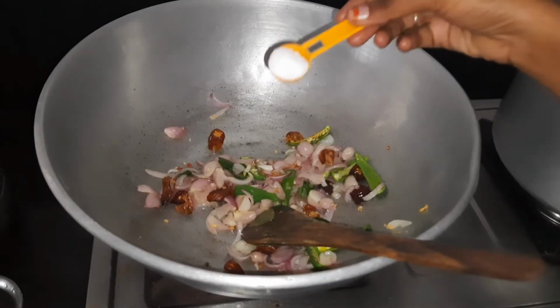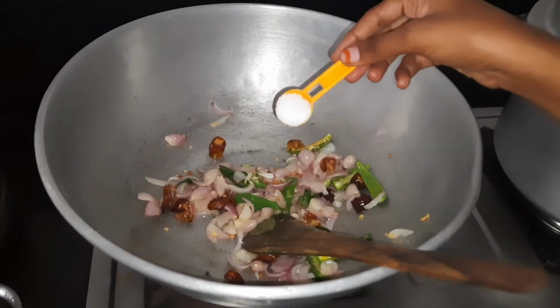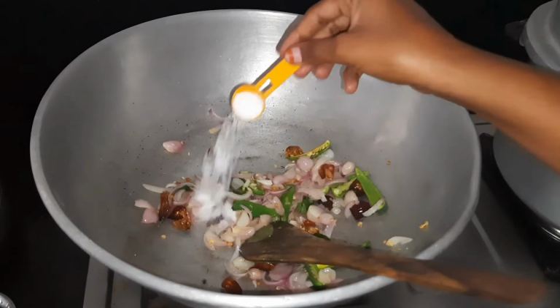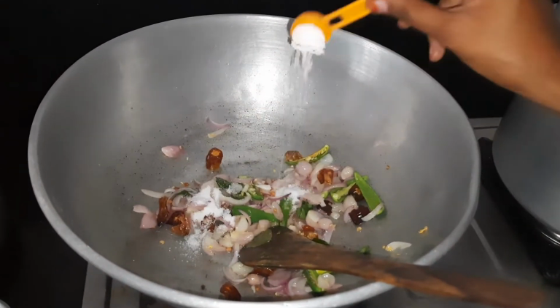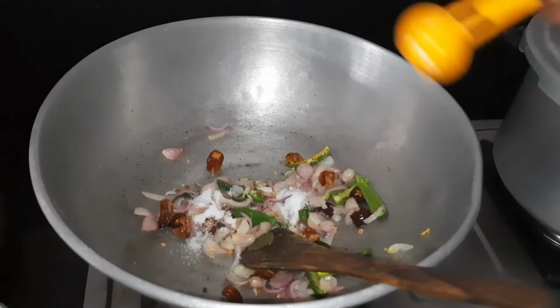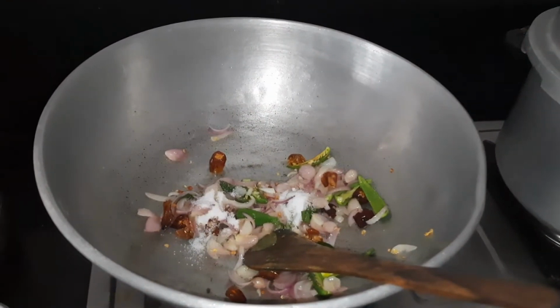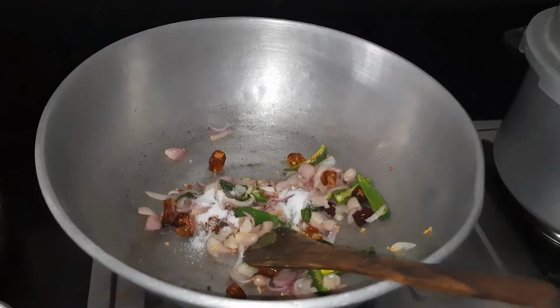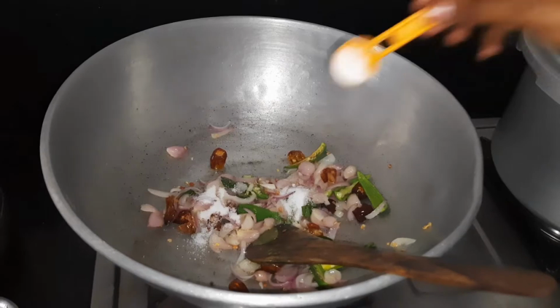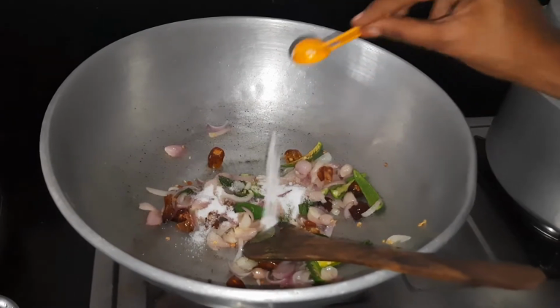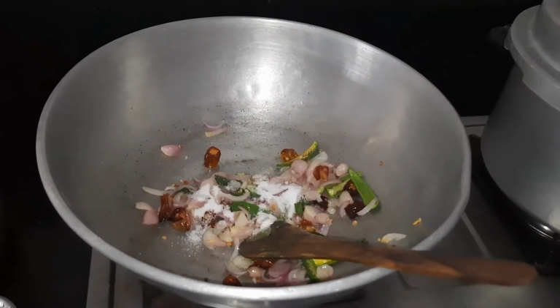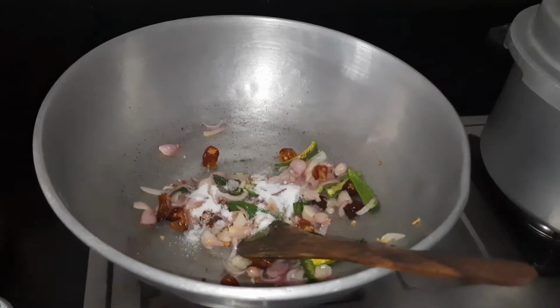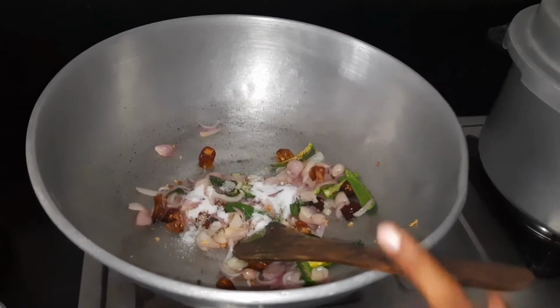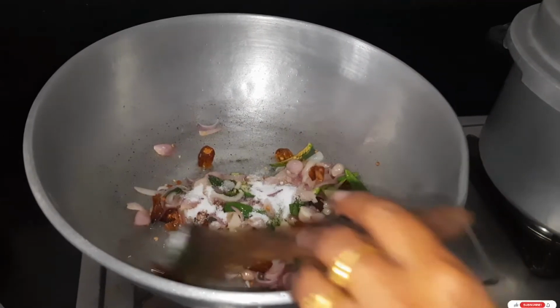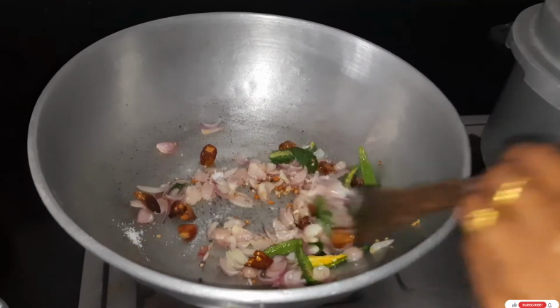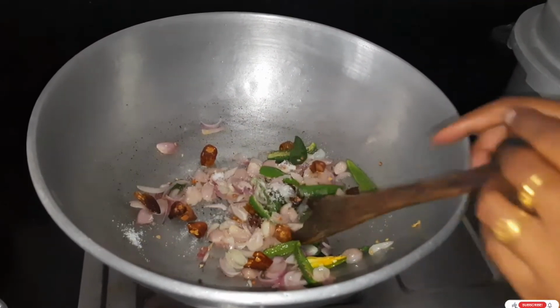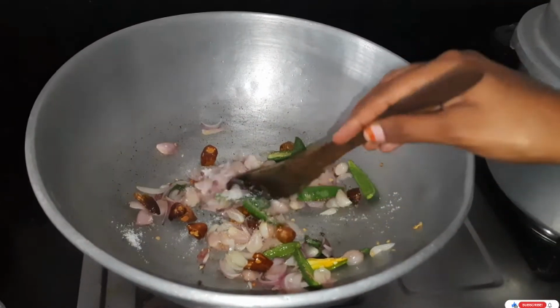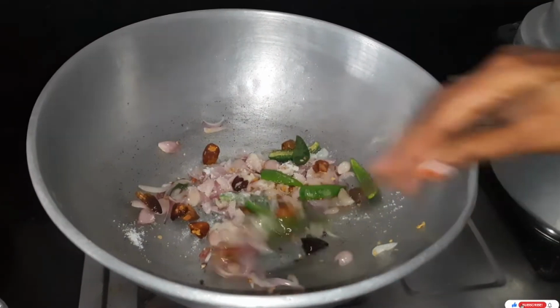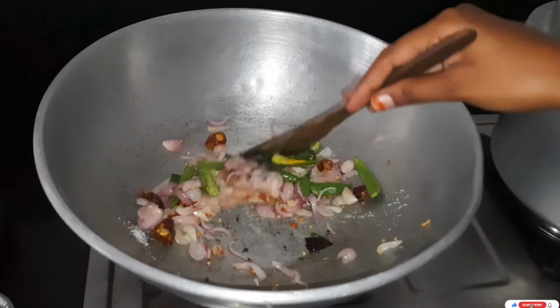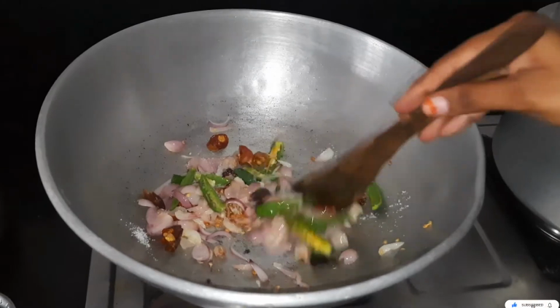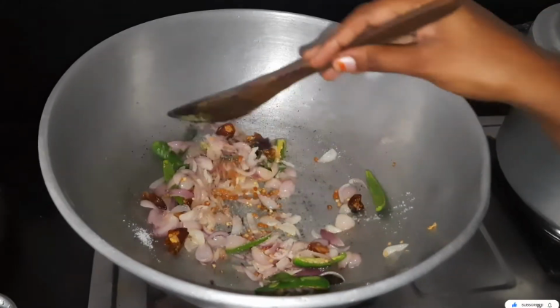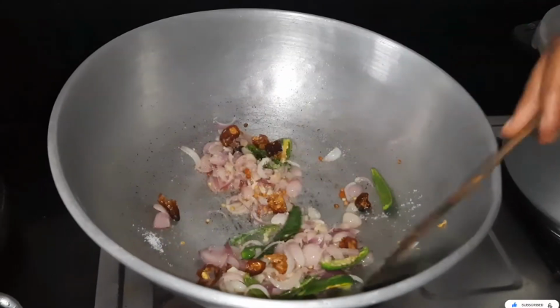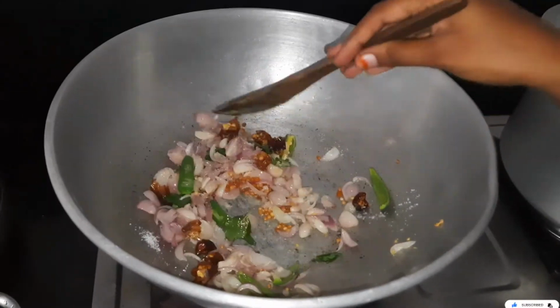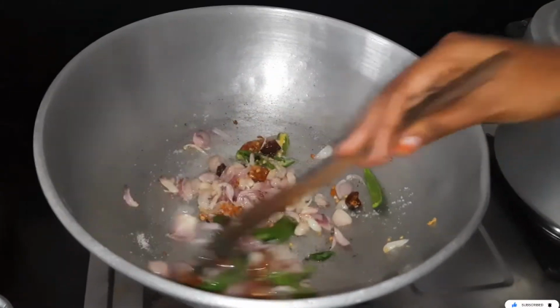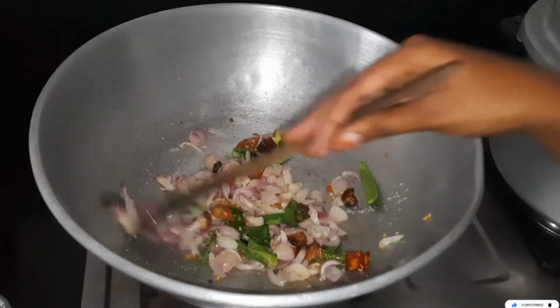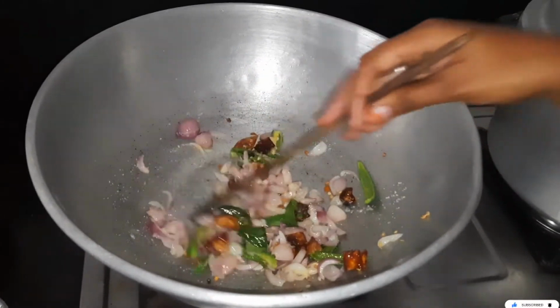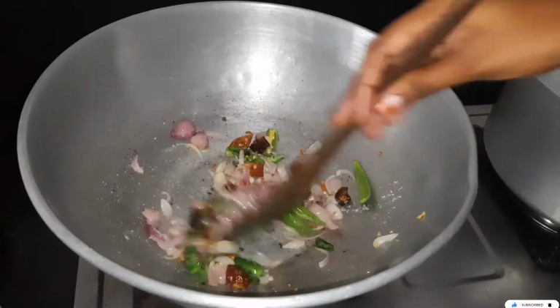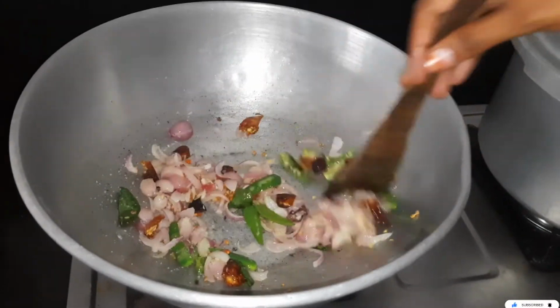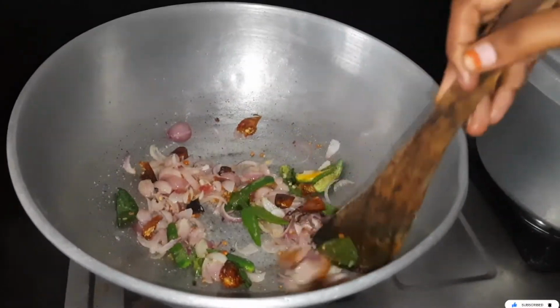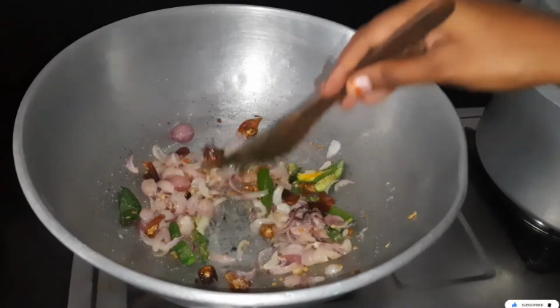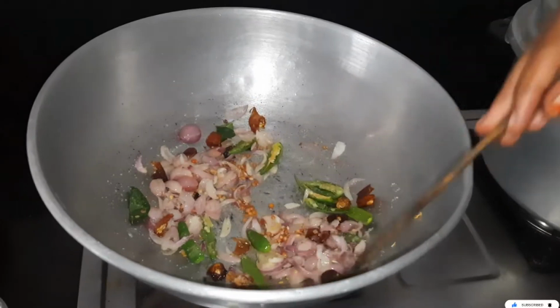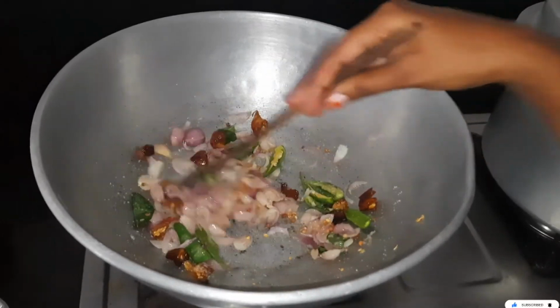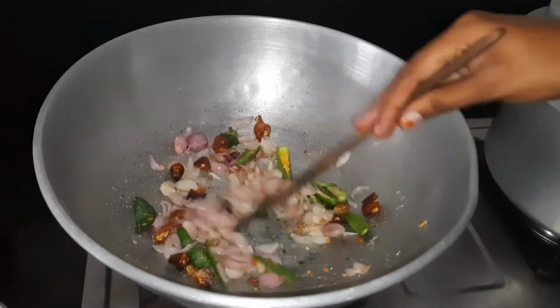Let's add a little bit of this. If you add a little bit of this, we will add a little bit of this. It's nice, nice, nice and nice.